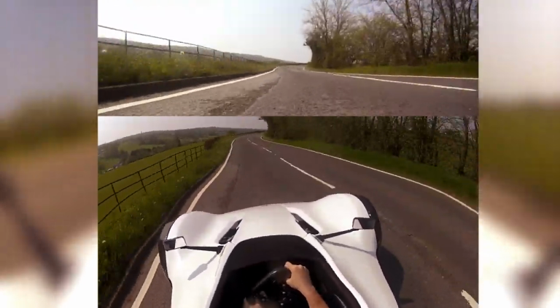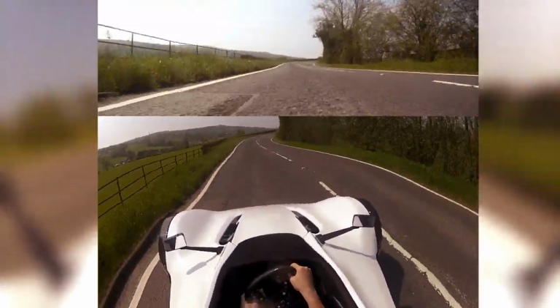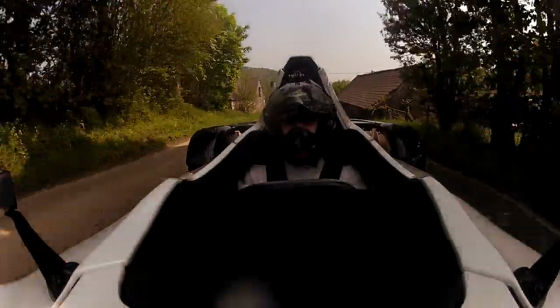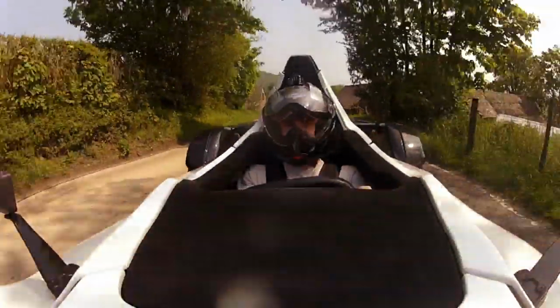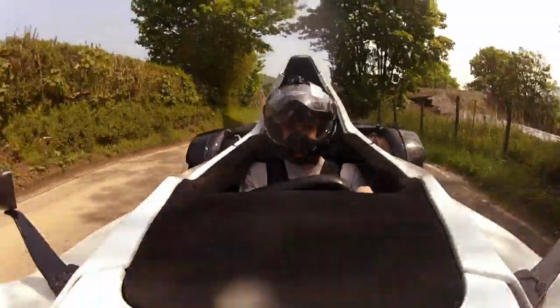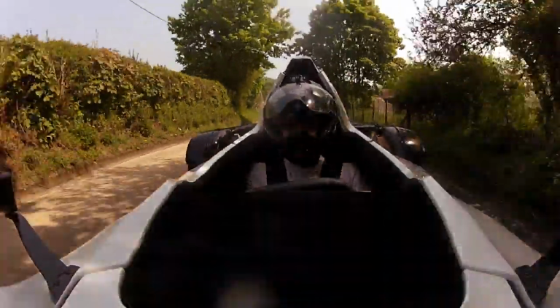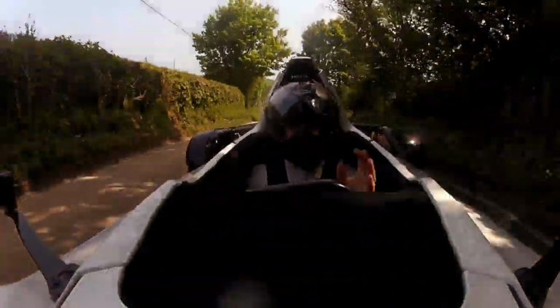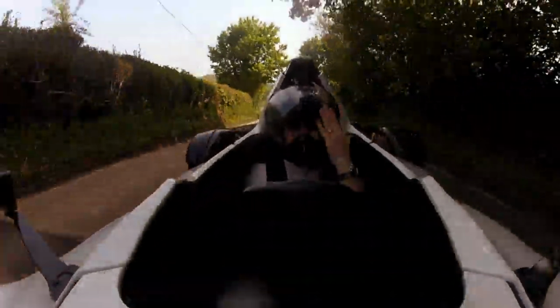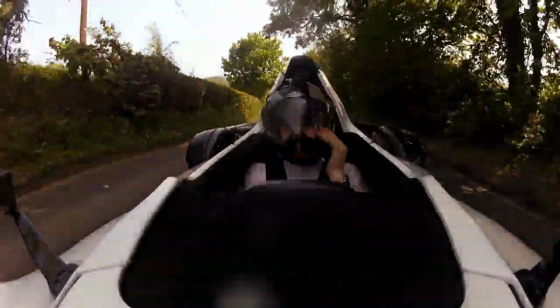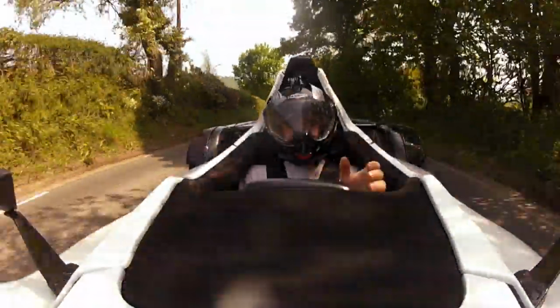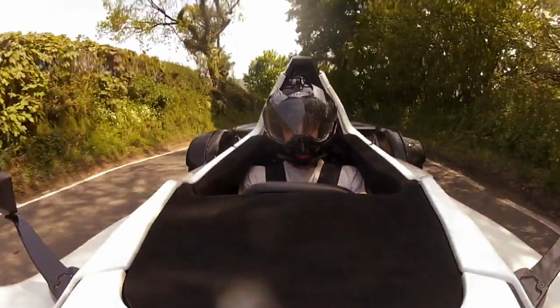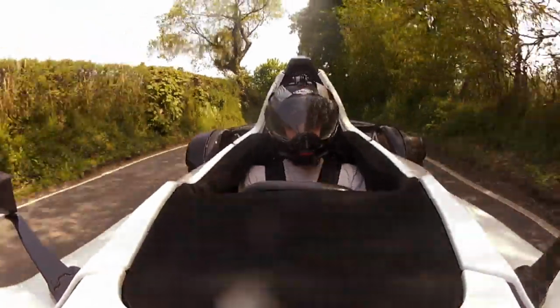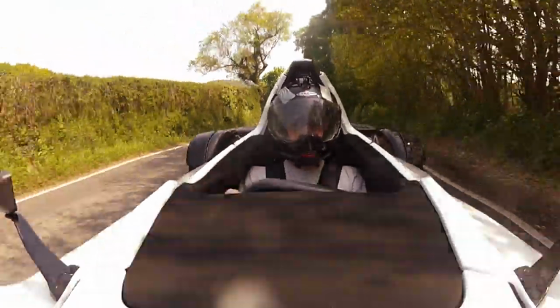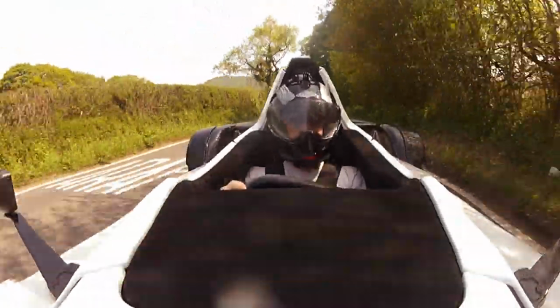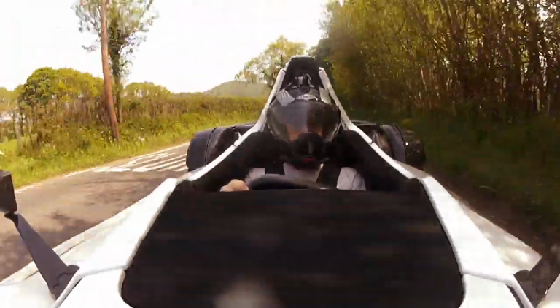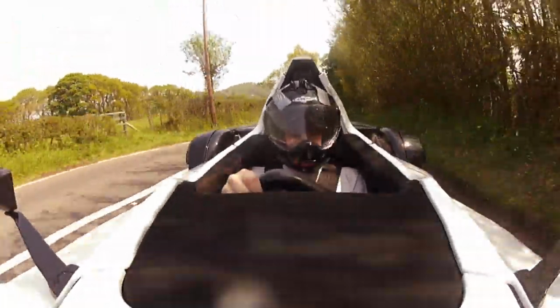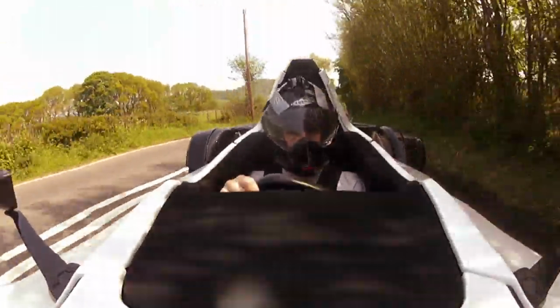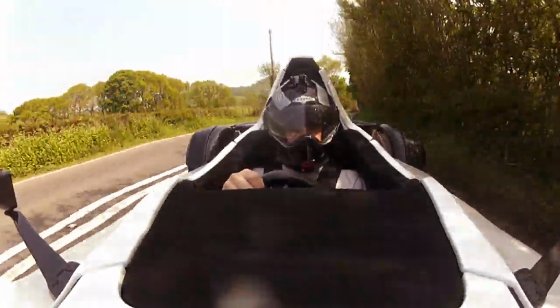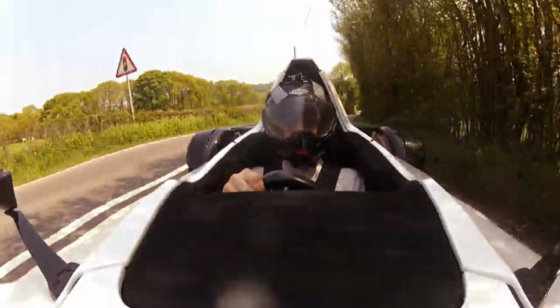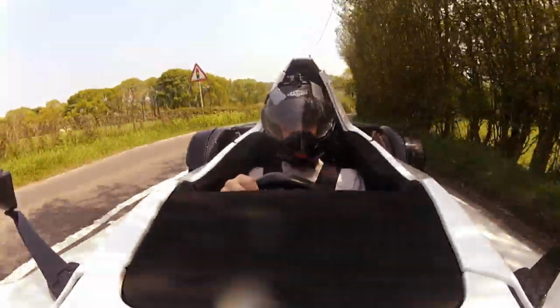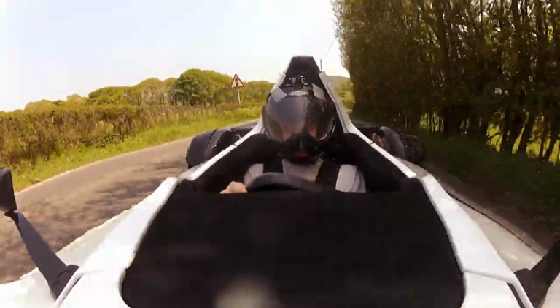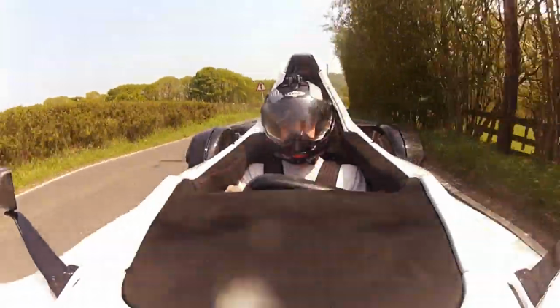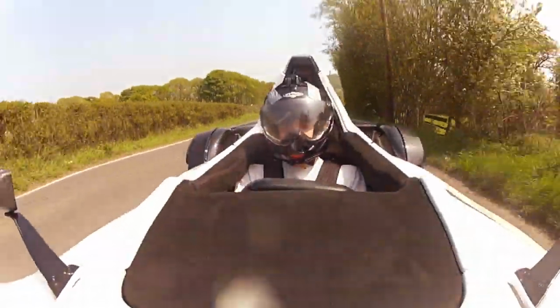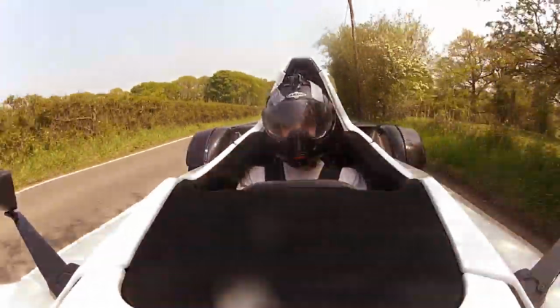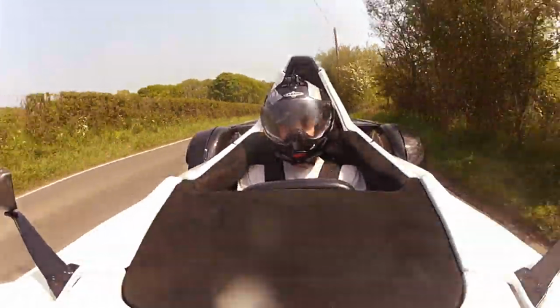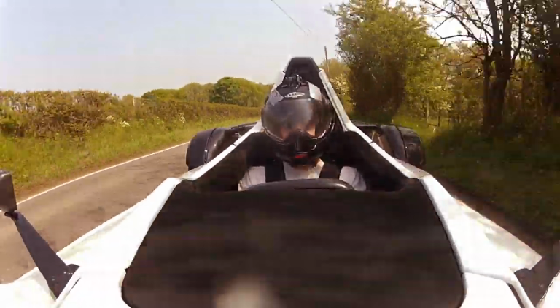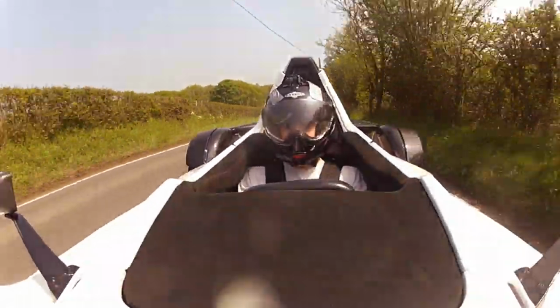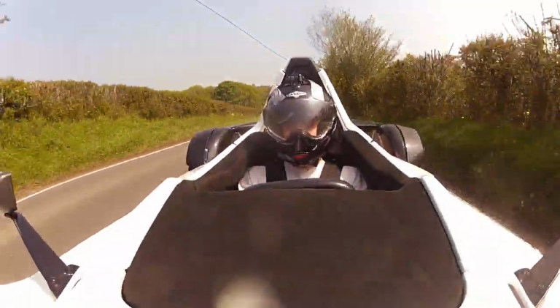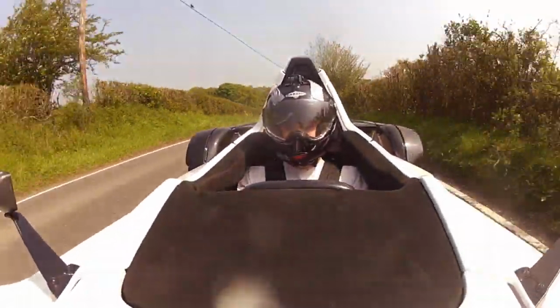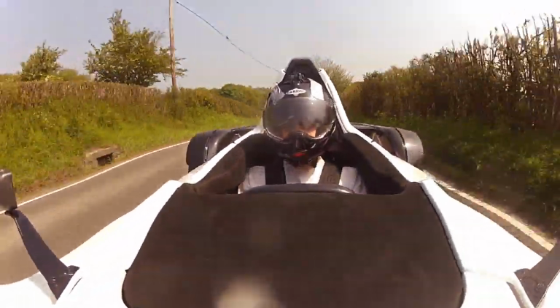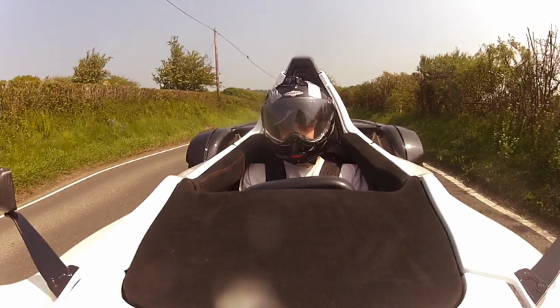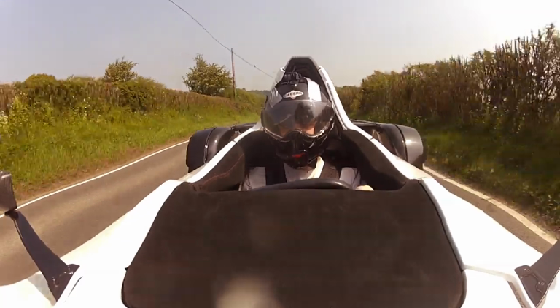For us though, it was just an amazing day out driving. The Mono is just so much fun to be in, and might be one of the best looking road cars we have ever seen.